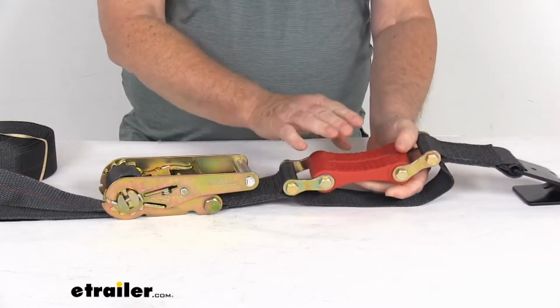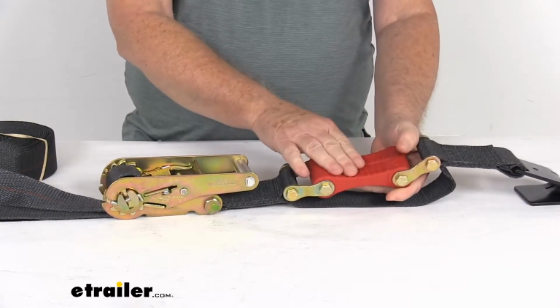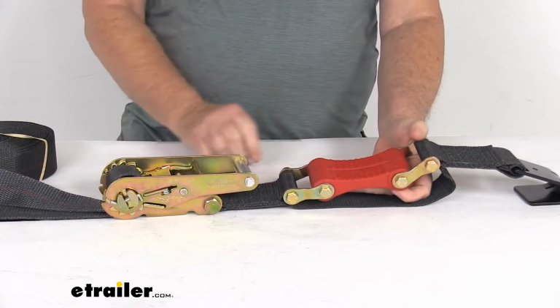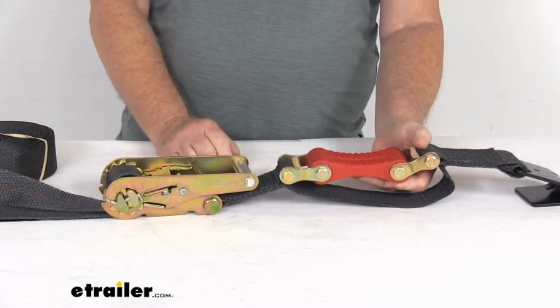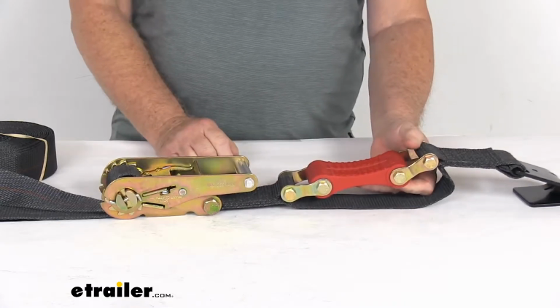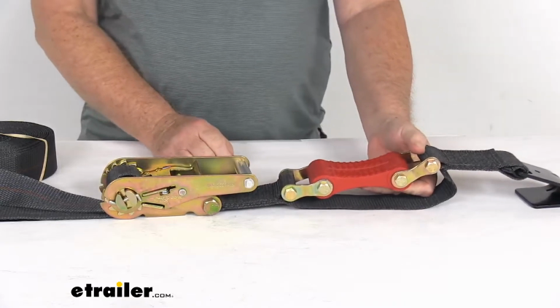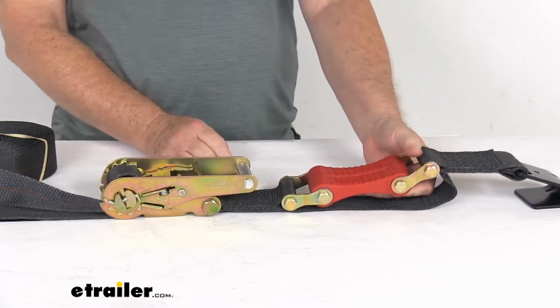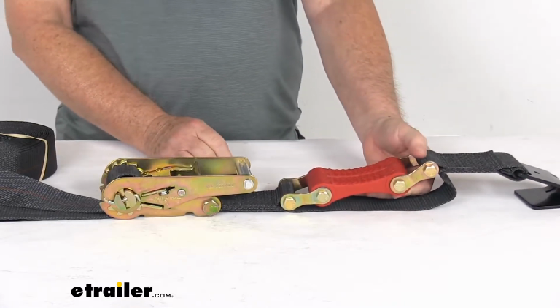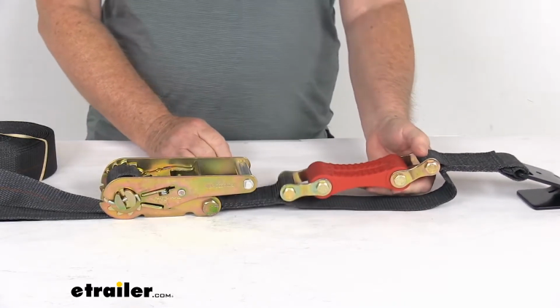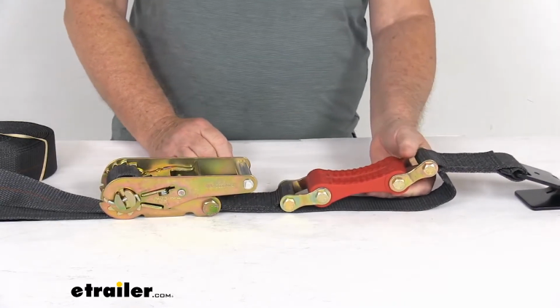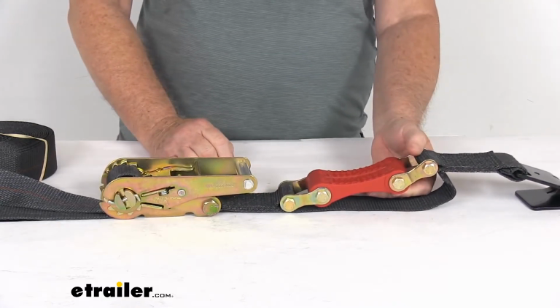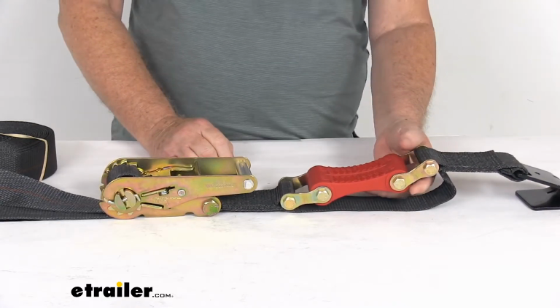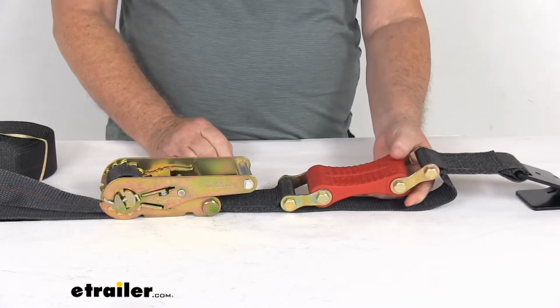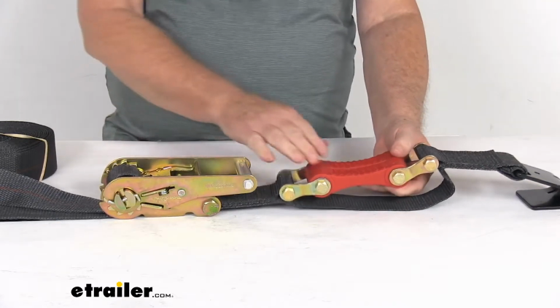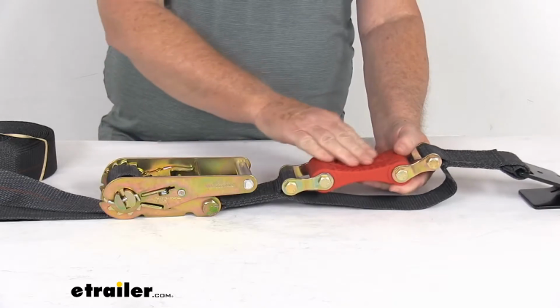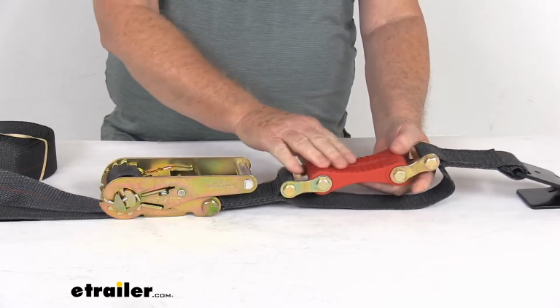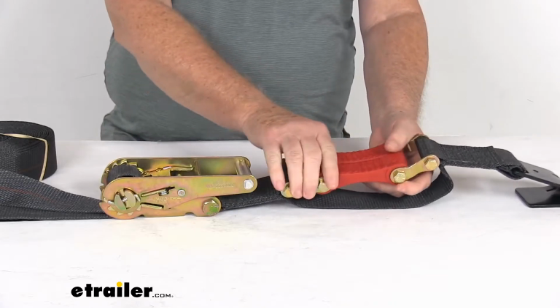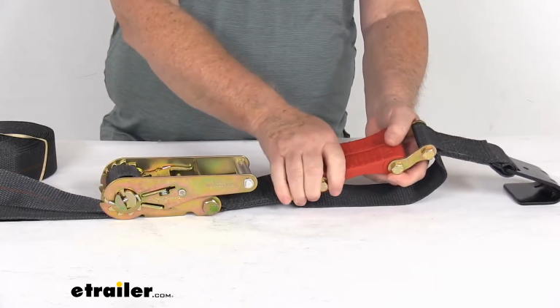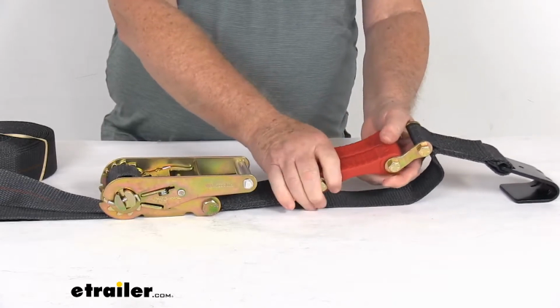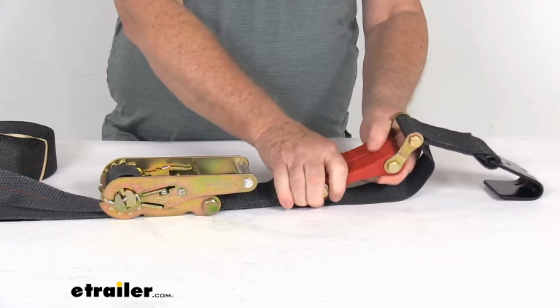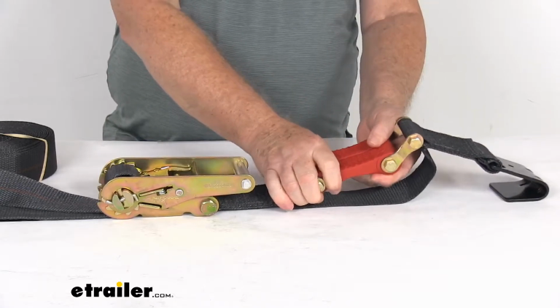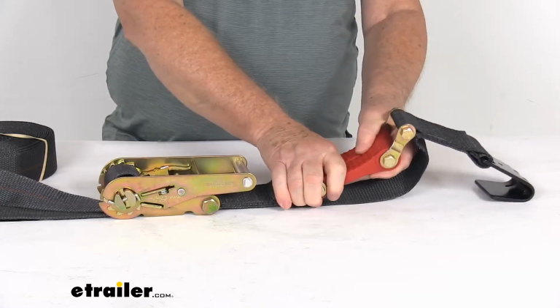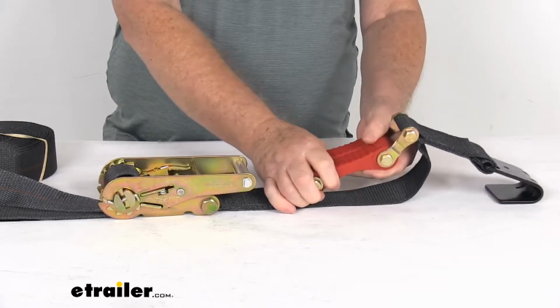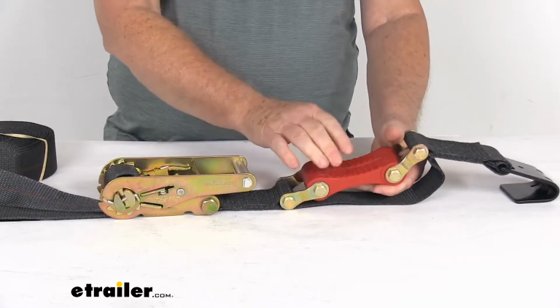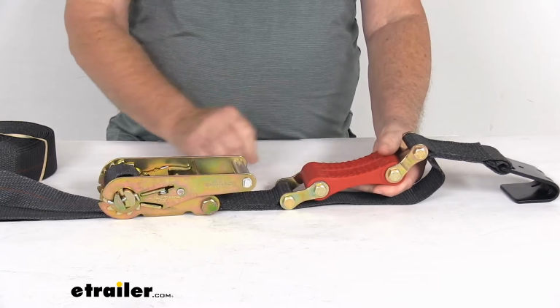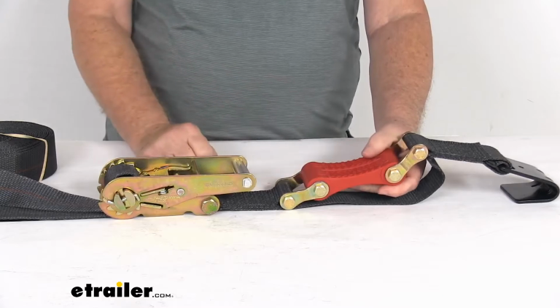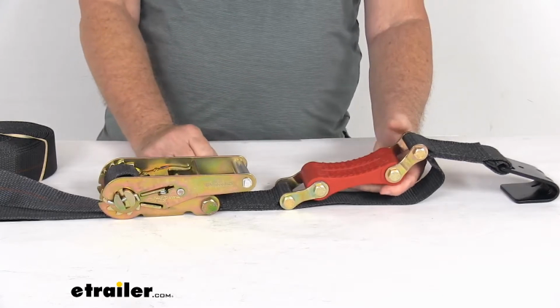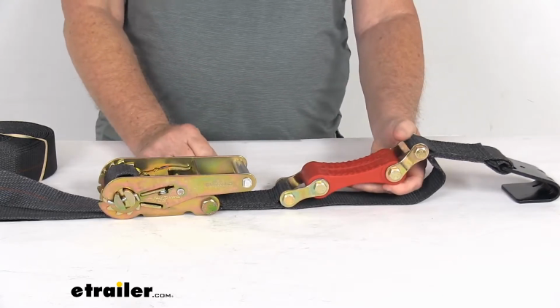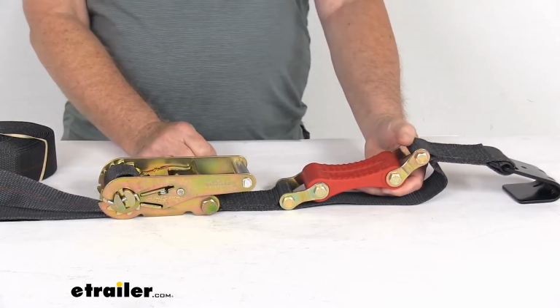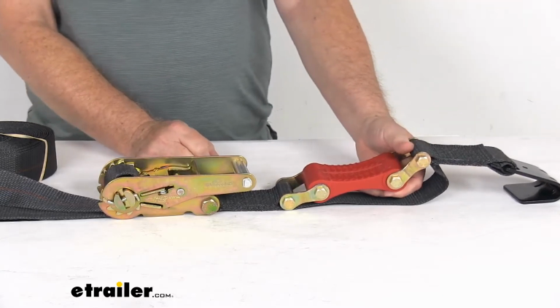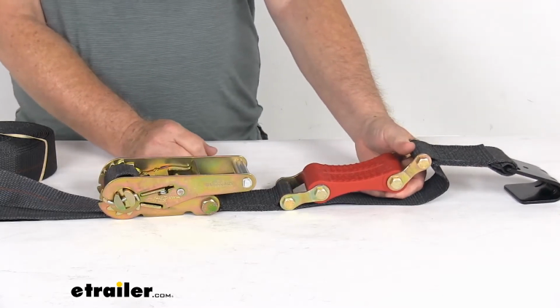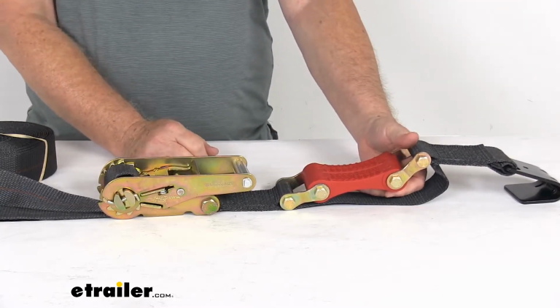These are designed to help absorb any impact to ensure constant tension of the strap, even as your load shifts. These shock absorbers are made of a urethane-based material, which will stand up to extreme temperatures, salt water, moisture, oil, and most chemicals.